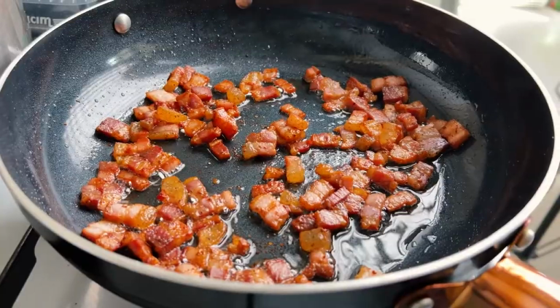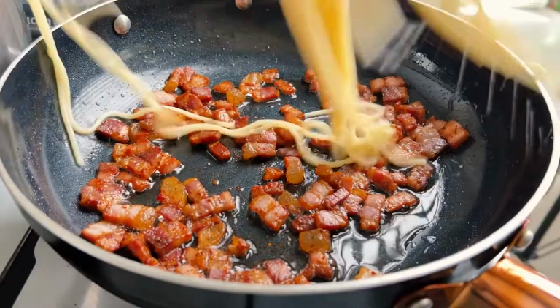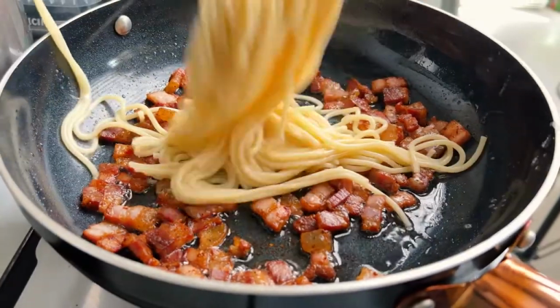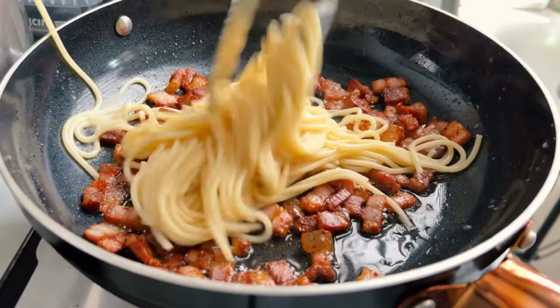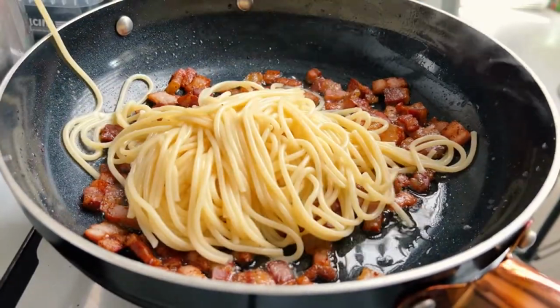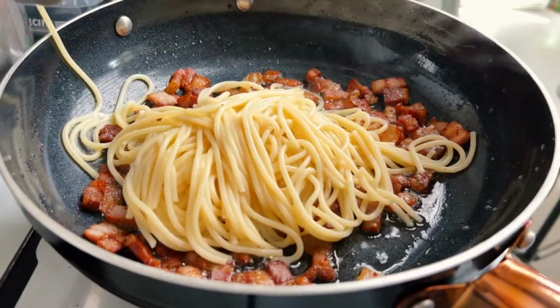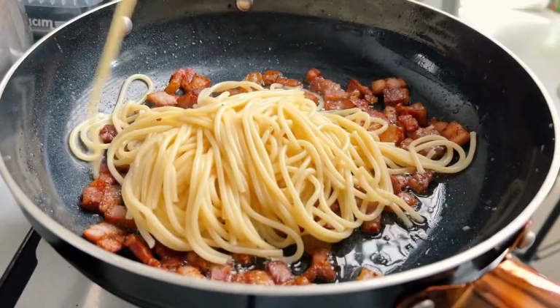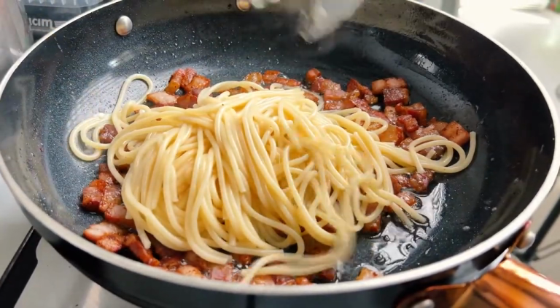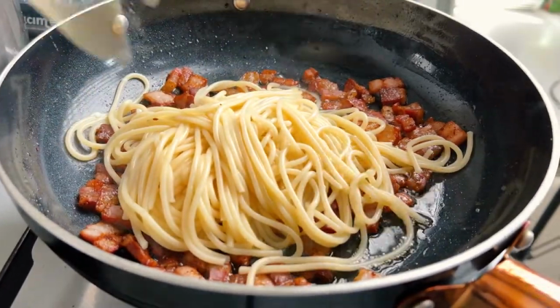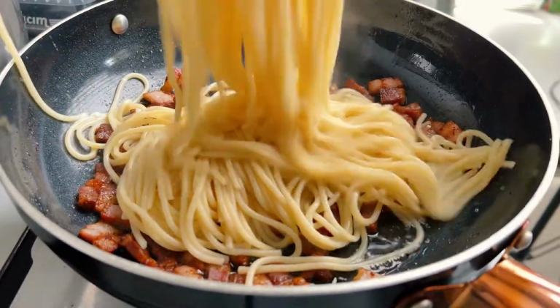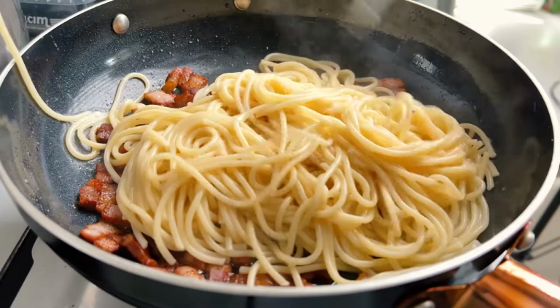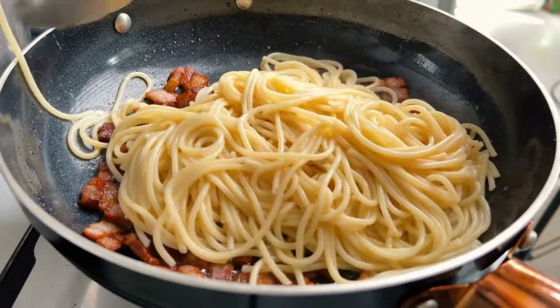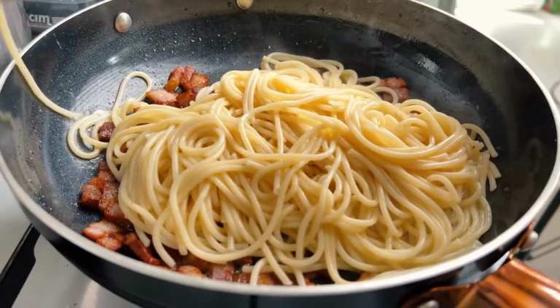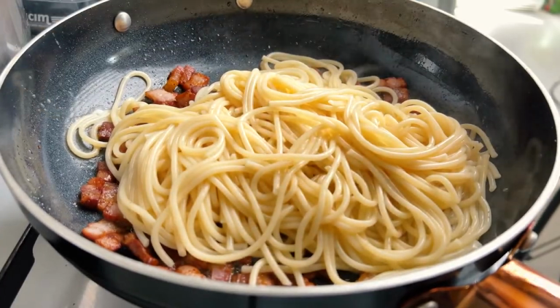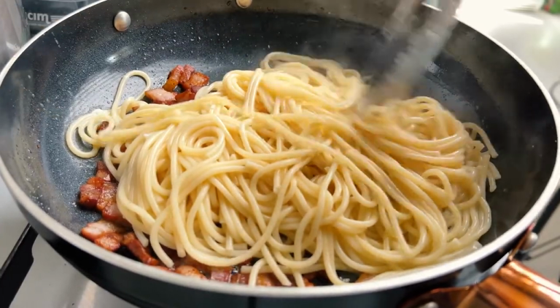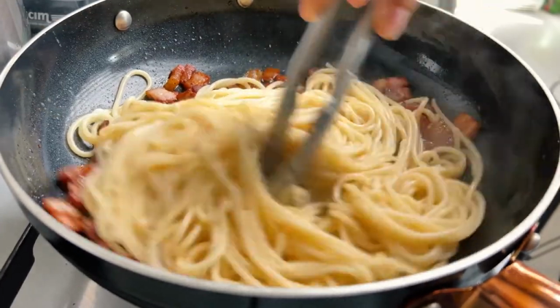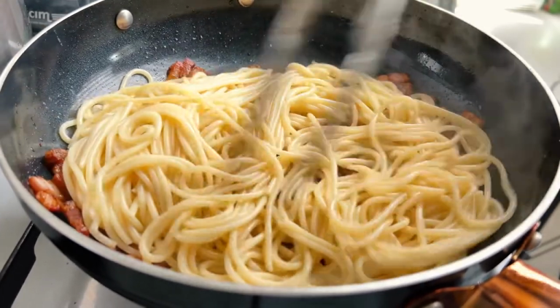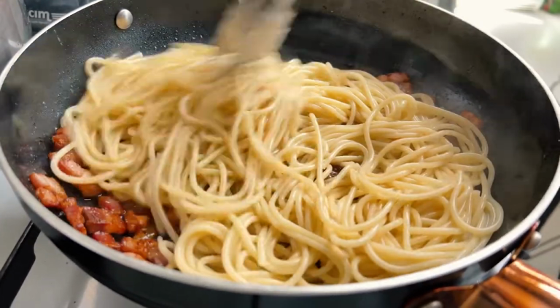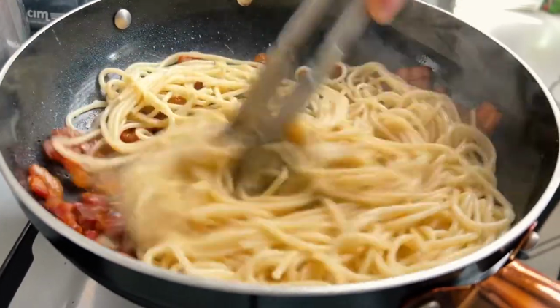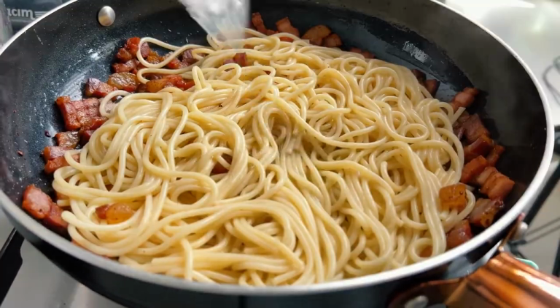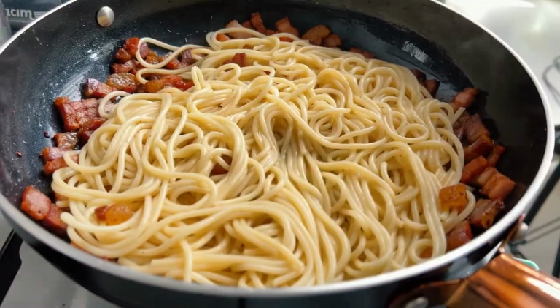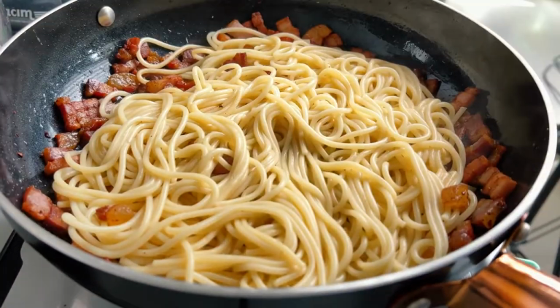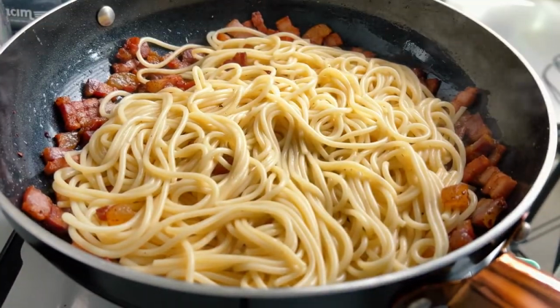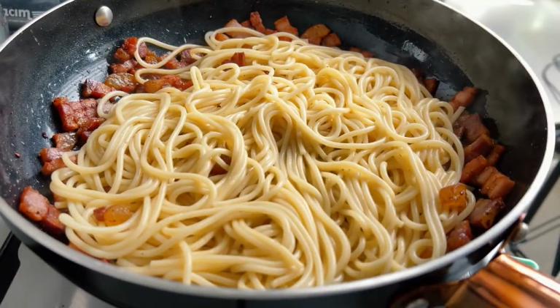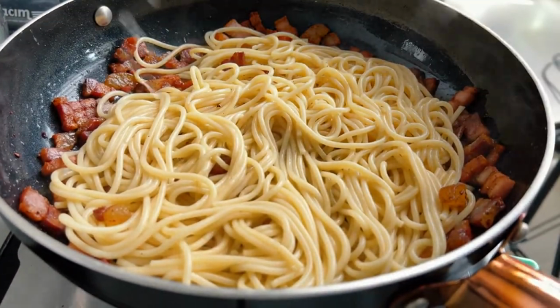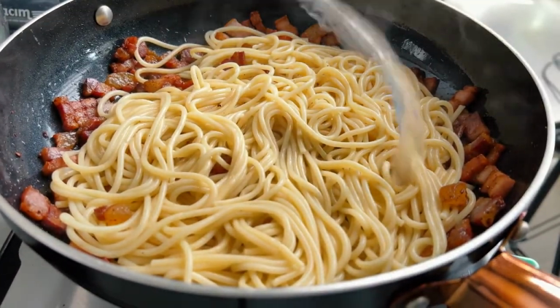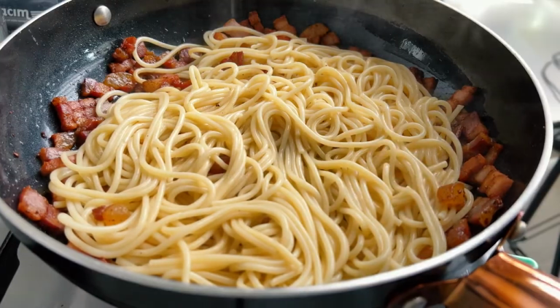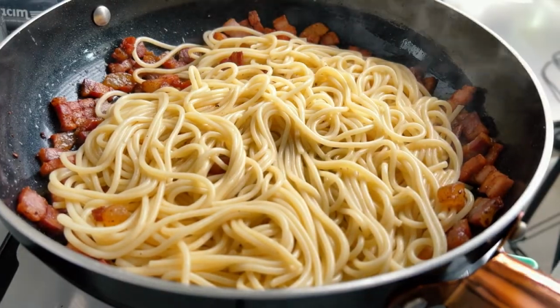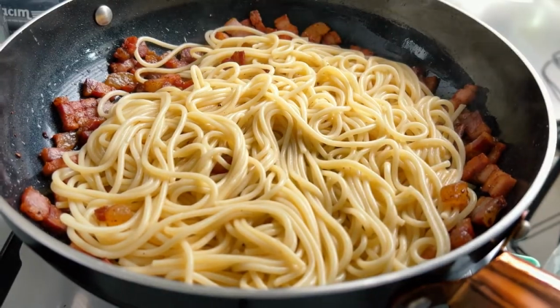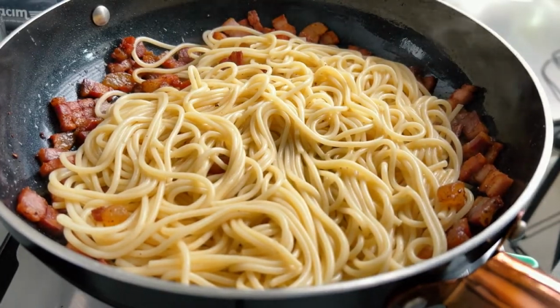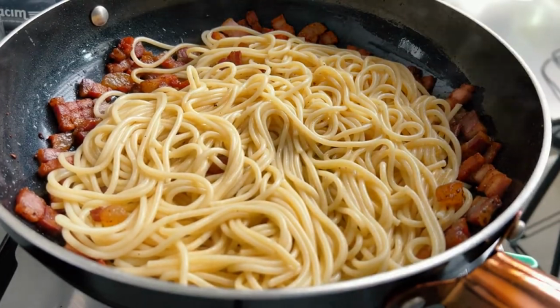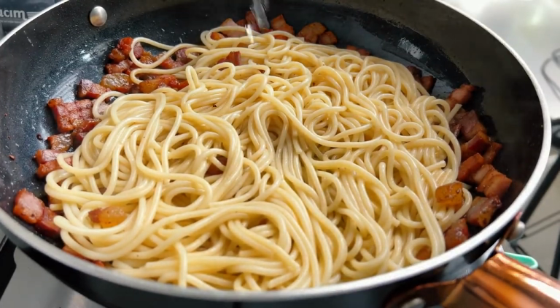Add the spaghetti straight from the water — don't worry if some water drops into the pan, you actually want this to happen. Add 3 or 4 more tablespoons of pasta water to the pan and mix everything together.